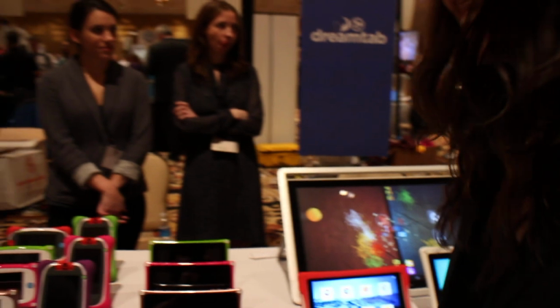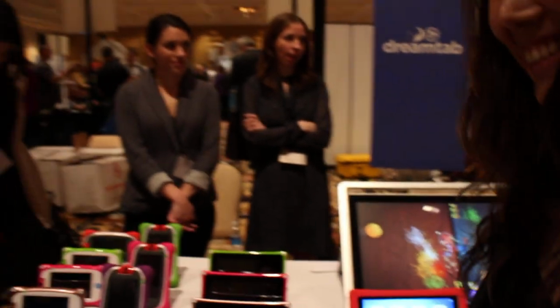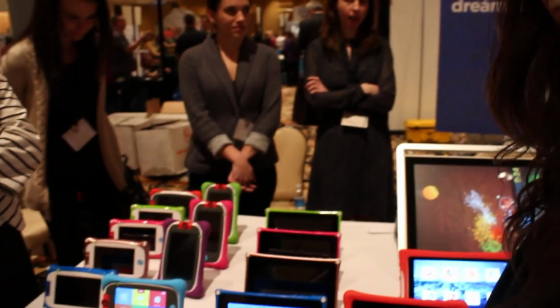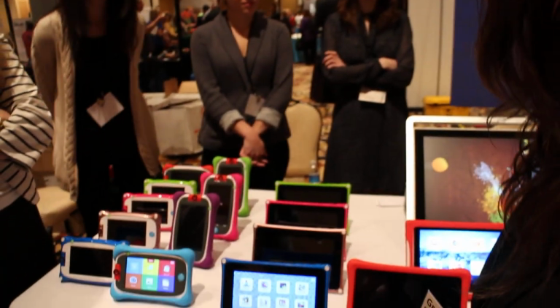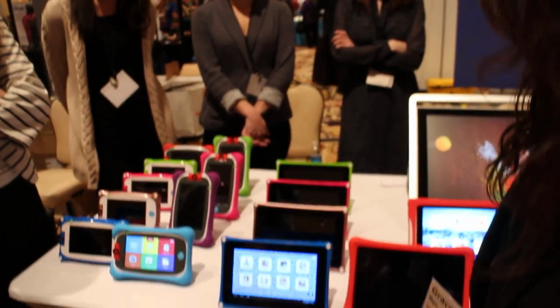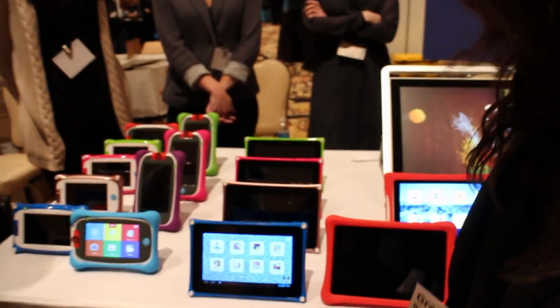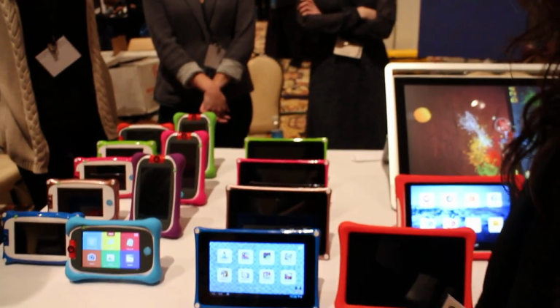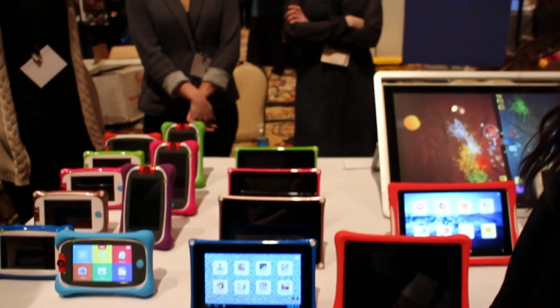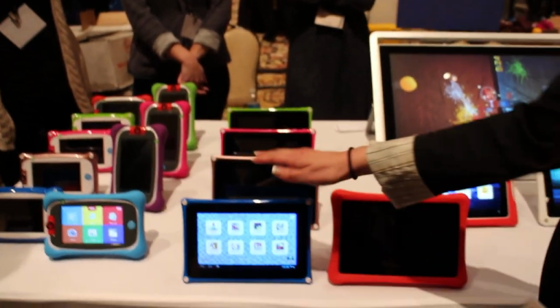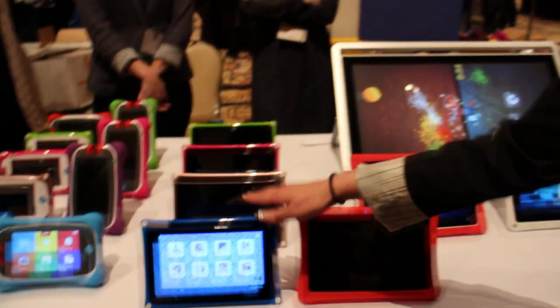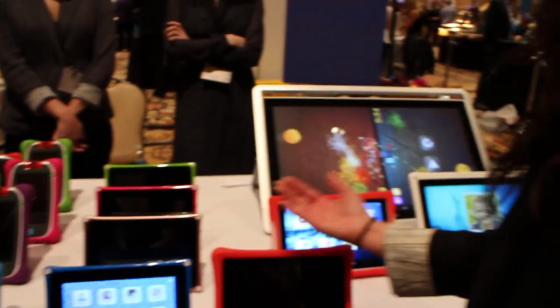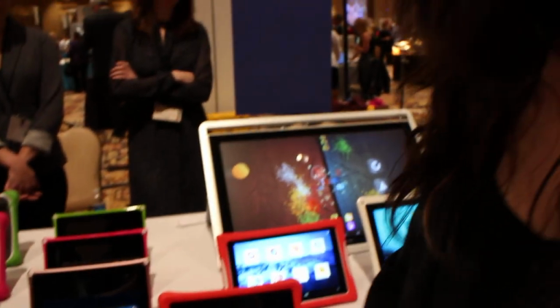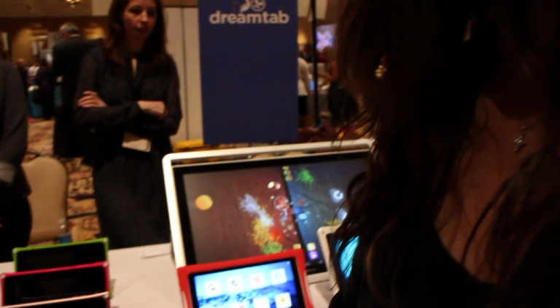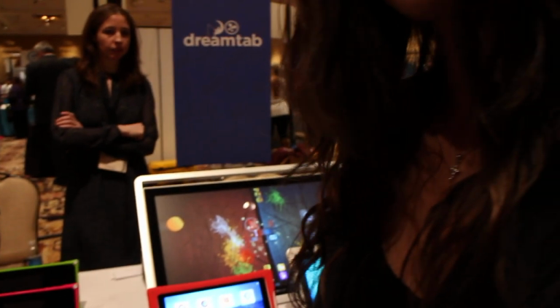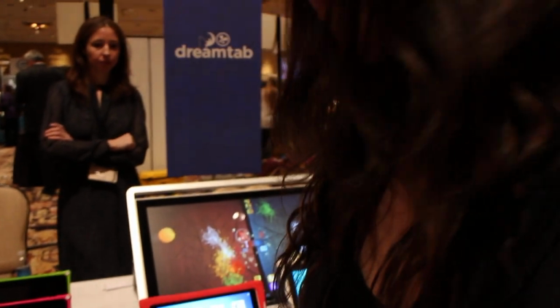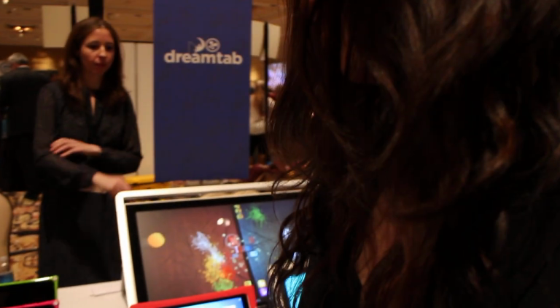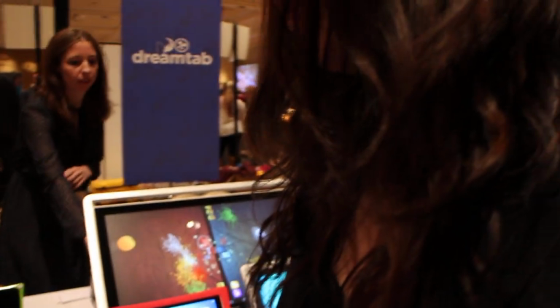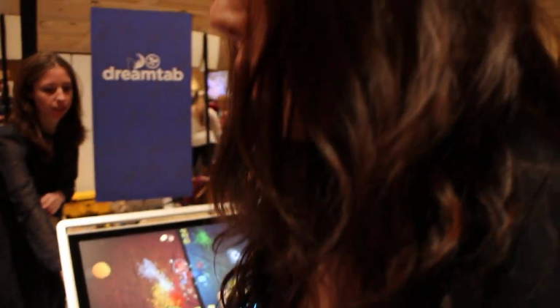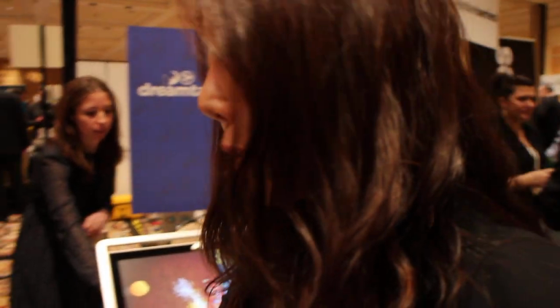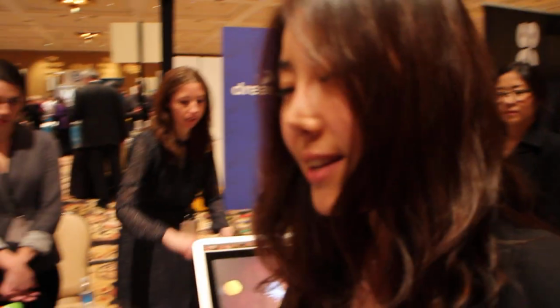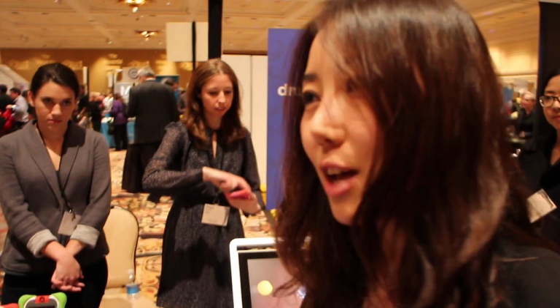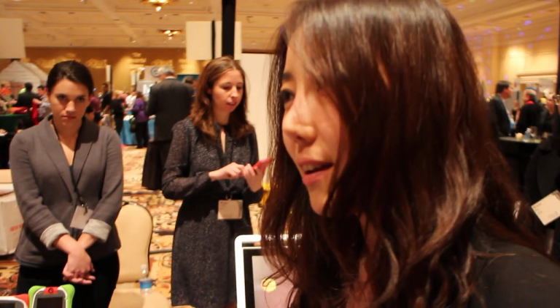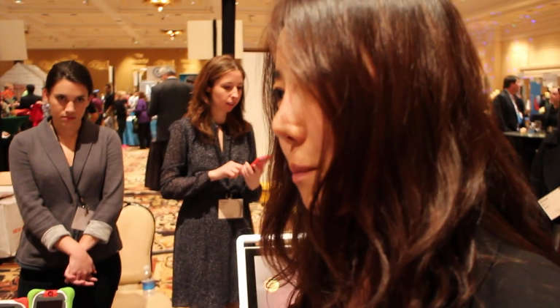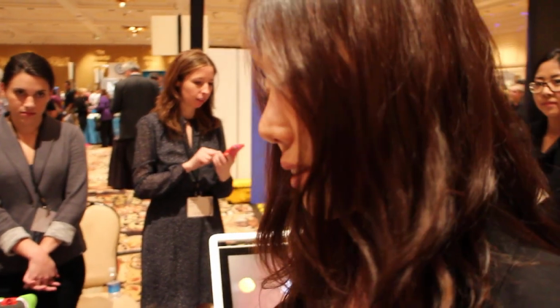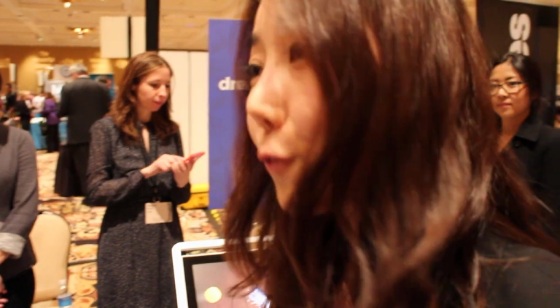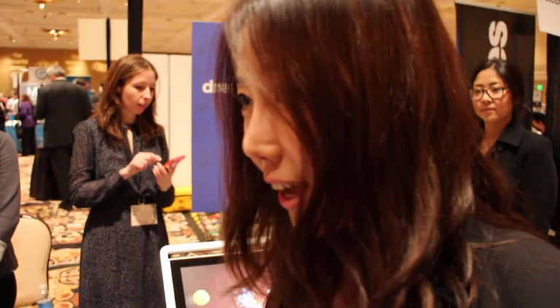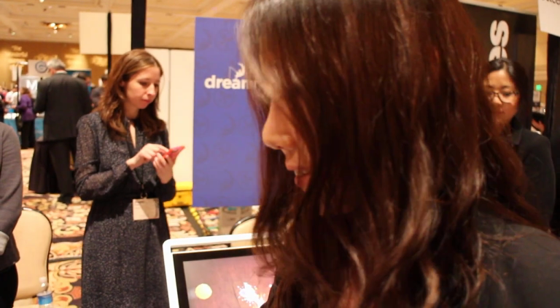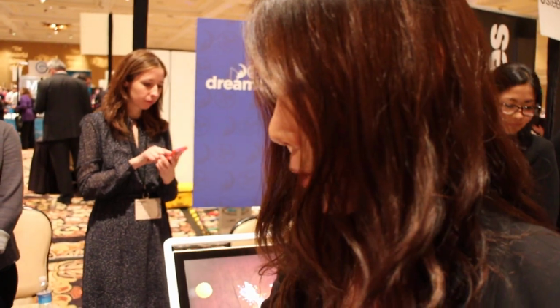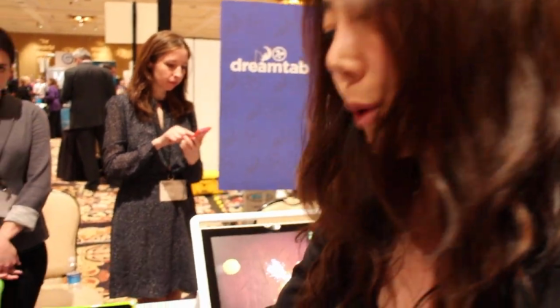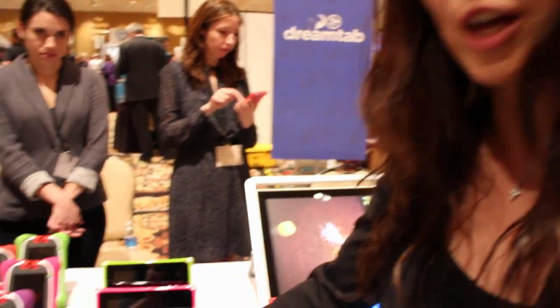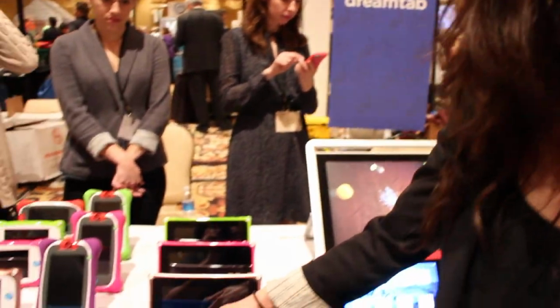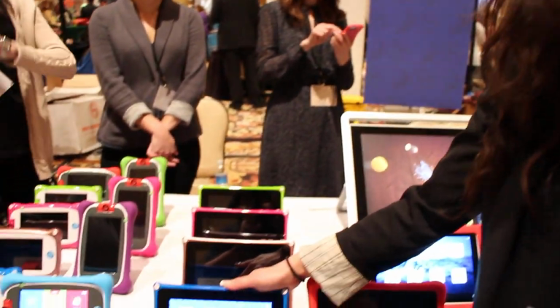So is this new at CES? Yes. We're just announcing this as well as the DreamTap. What is price and availability? The price has not been confirmed yet, but it will be rolling out first quarter.